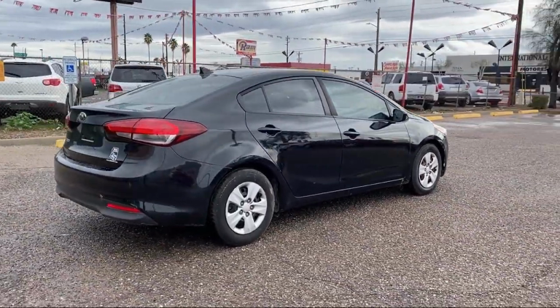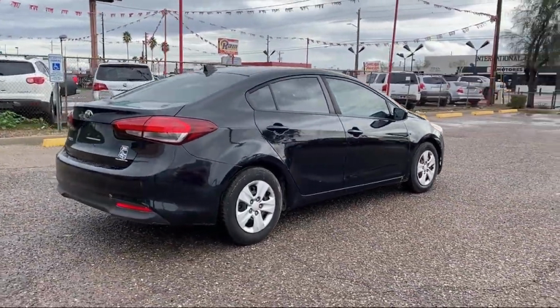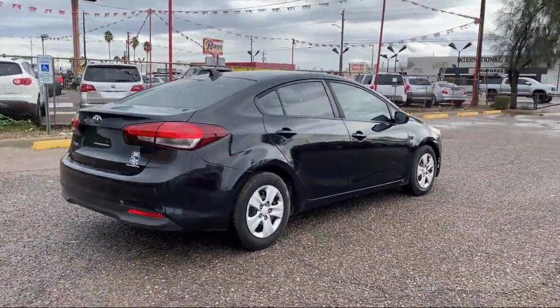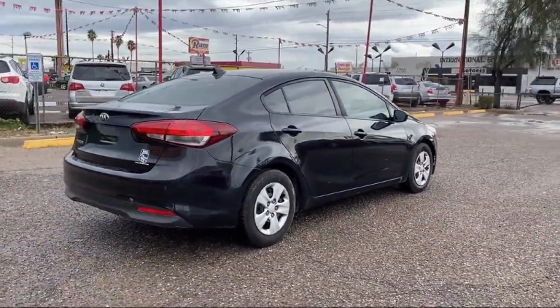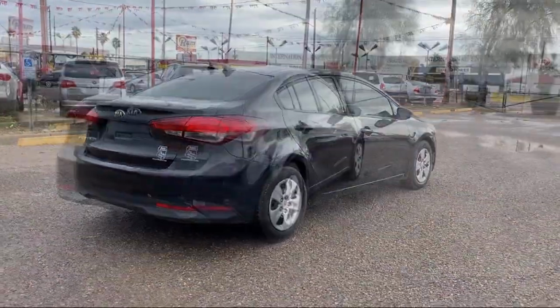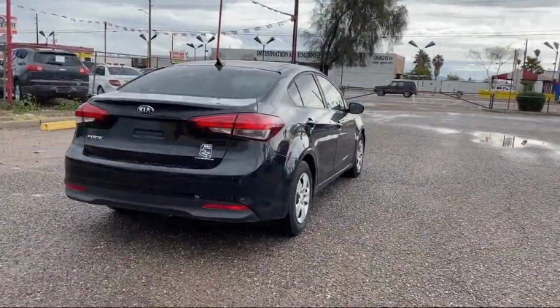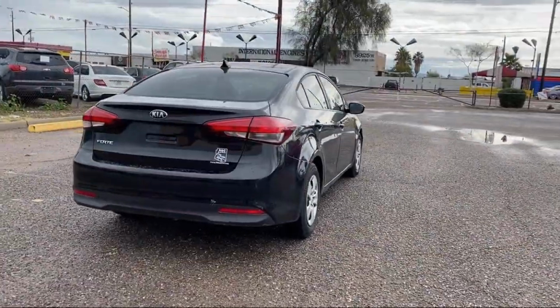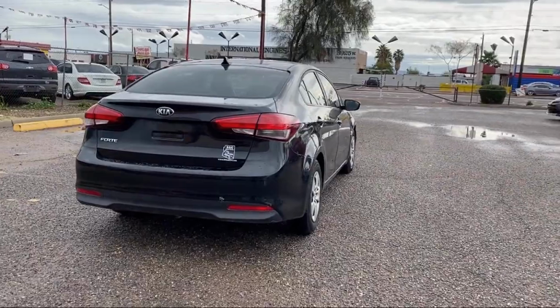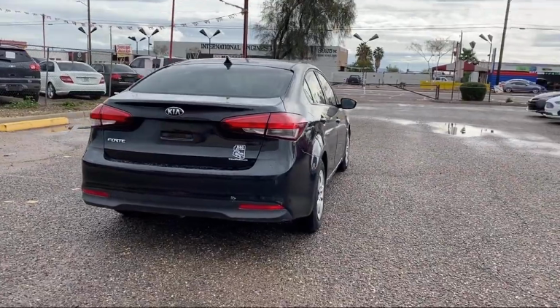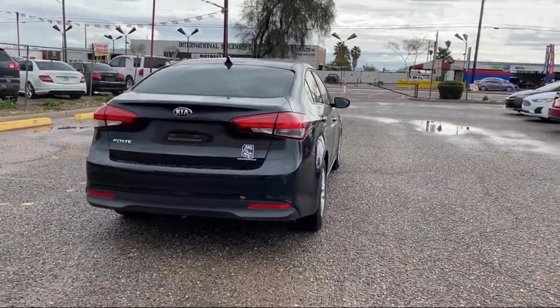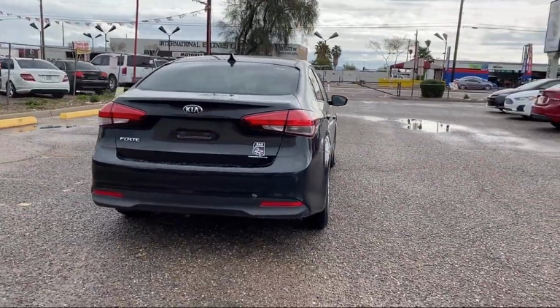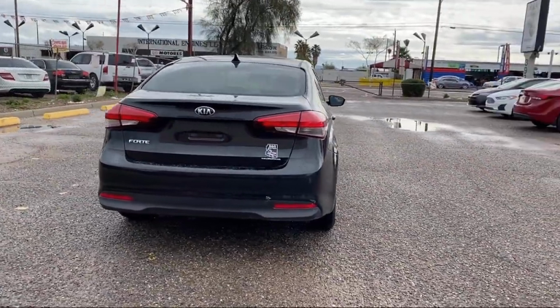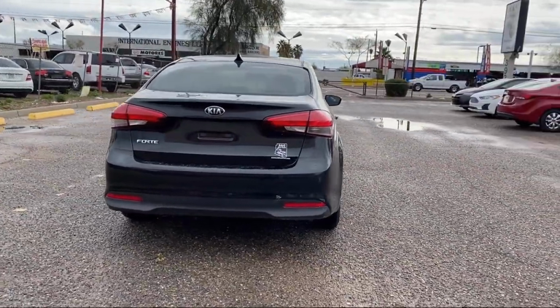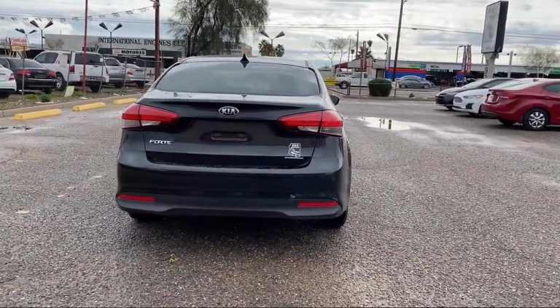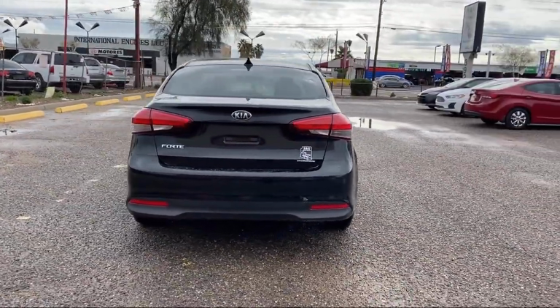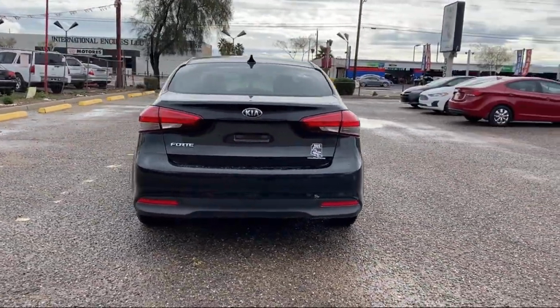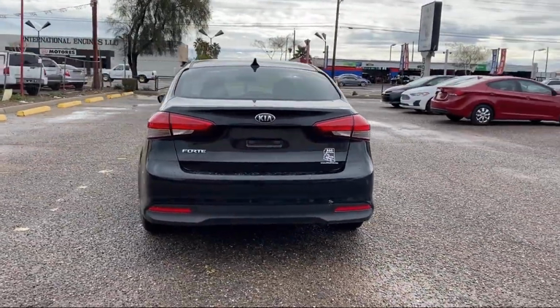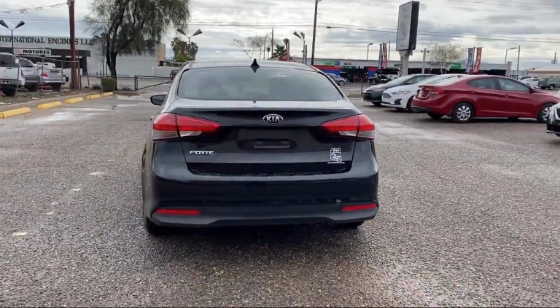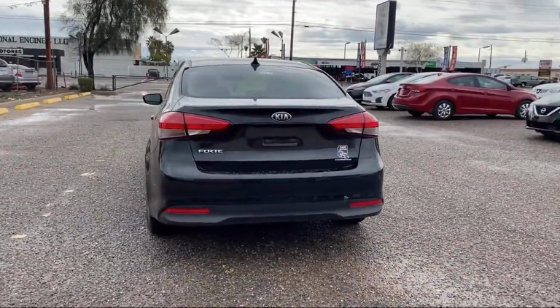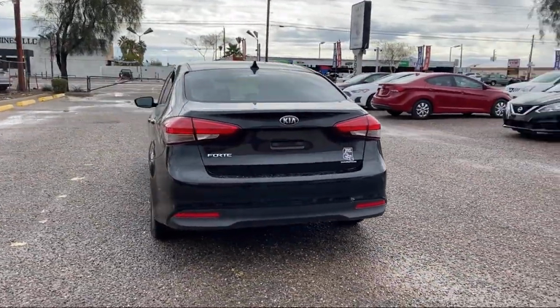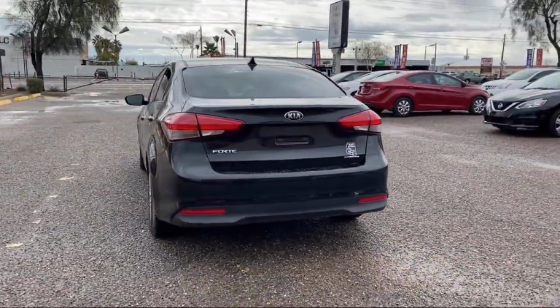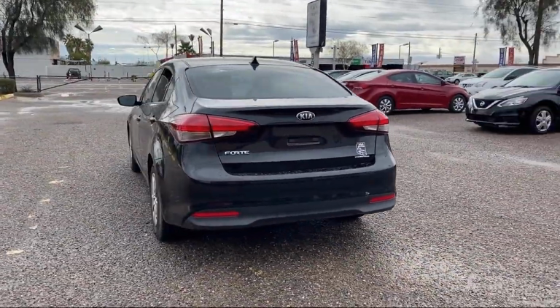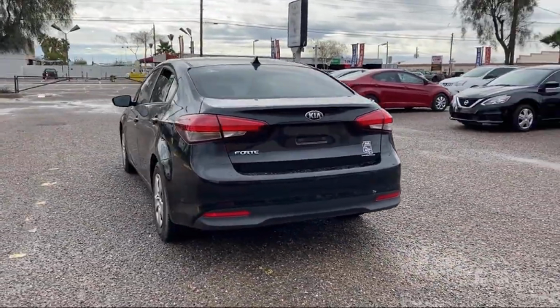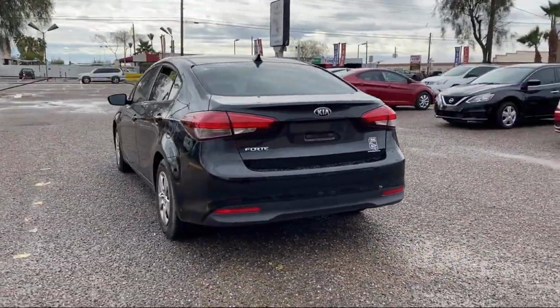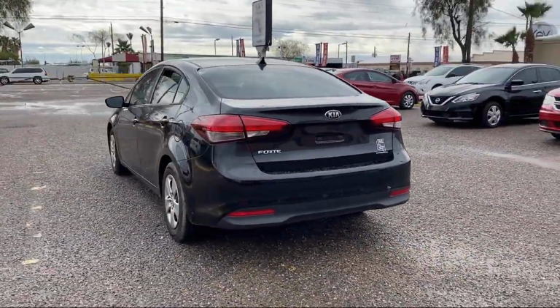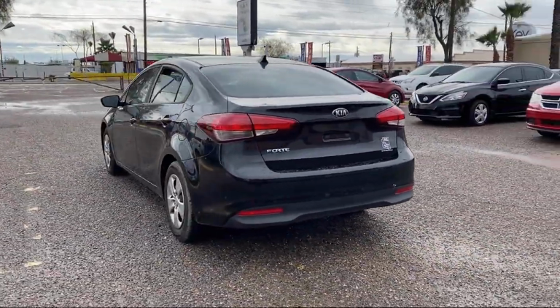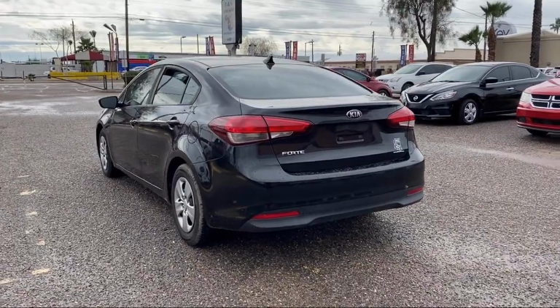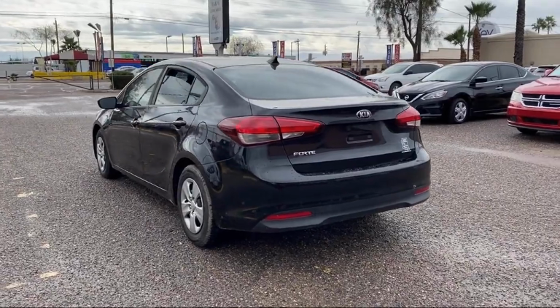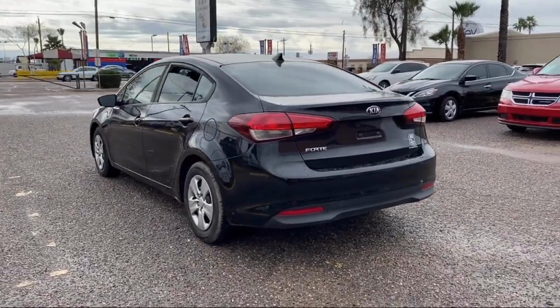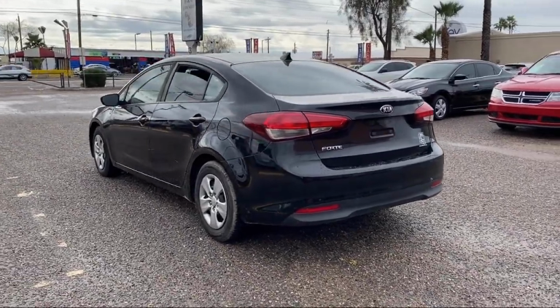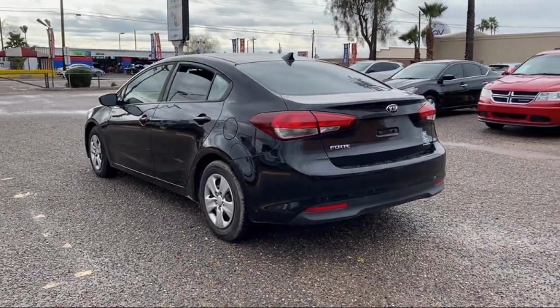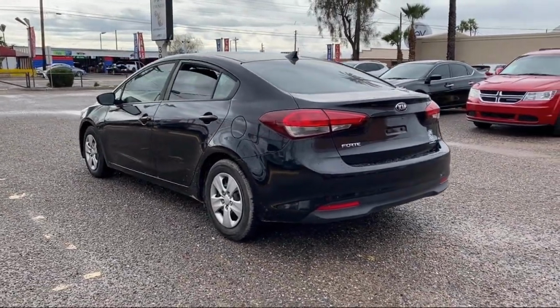For over a decade, B&G Auto Sales has been providing relatively new model cars with low miles for as little as $500 to drive off.